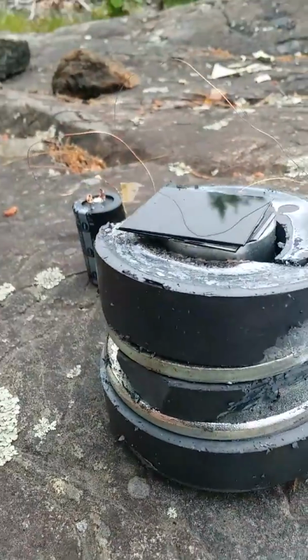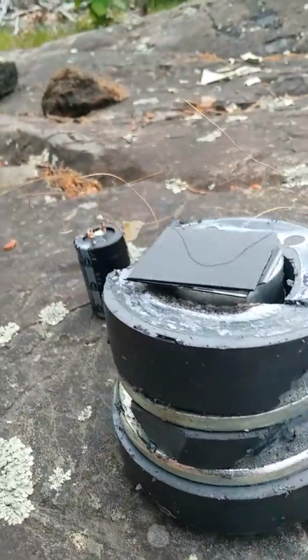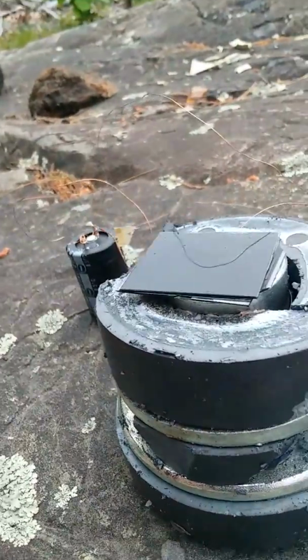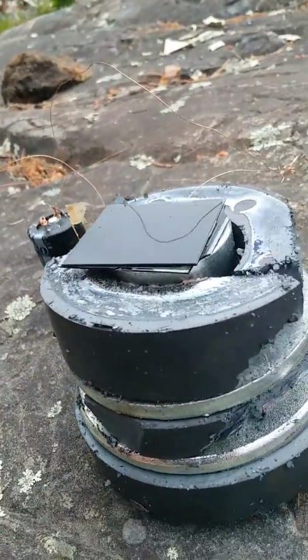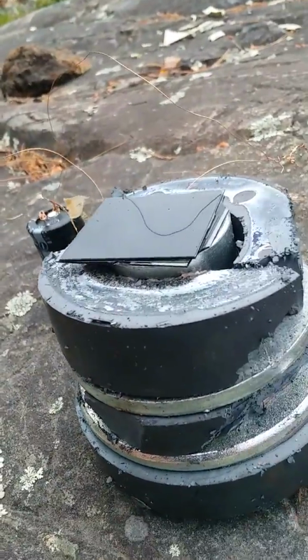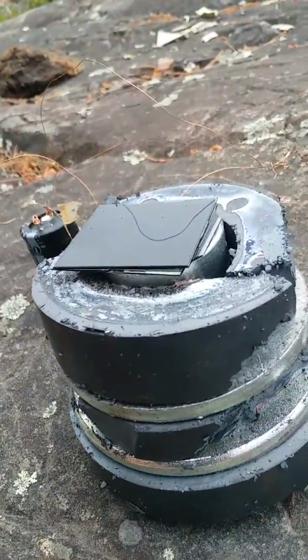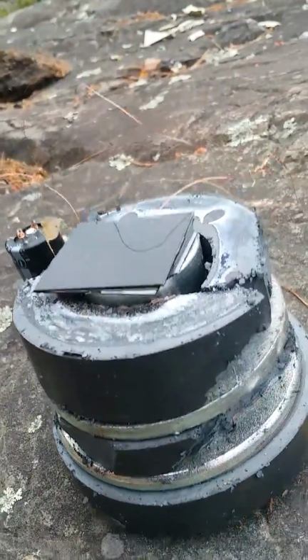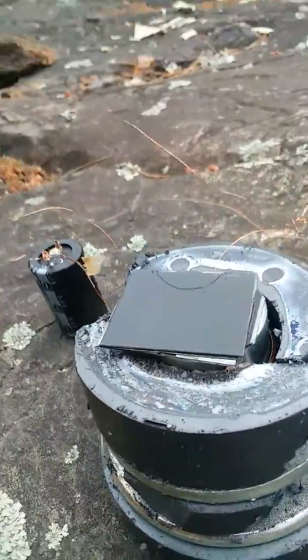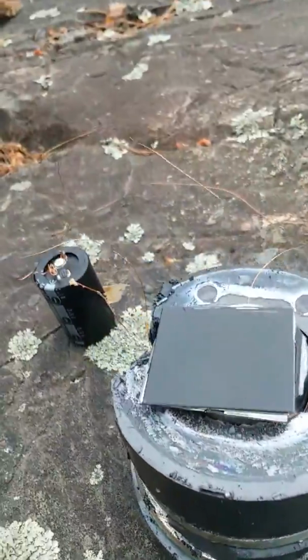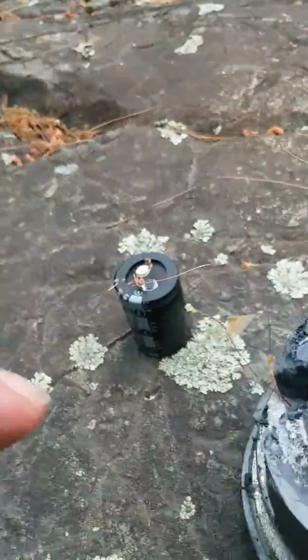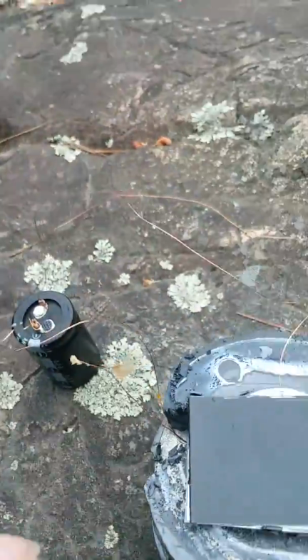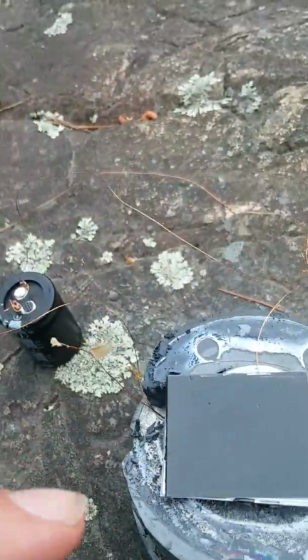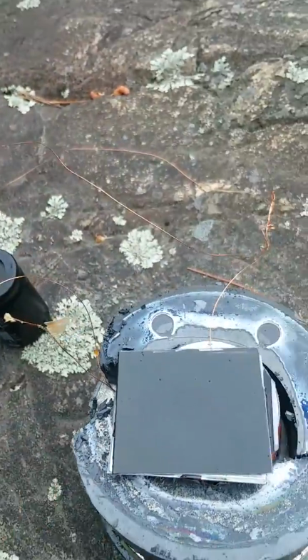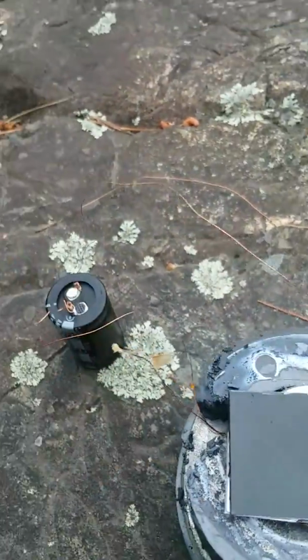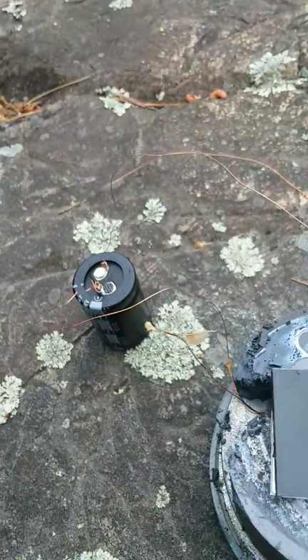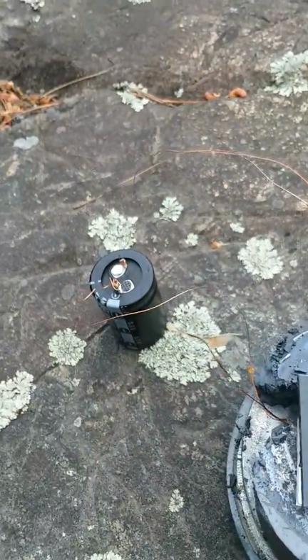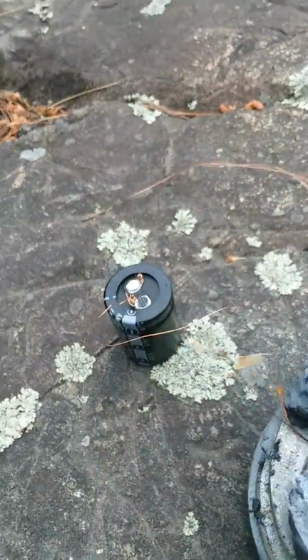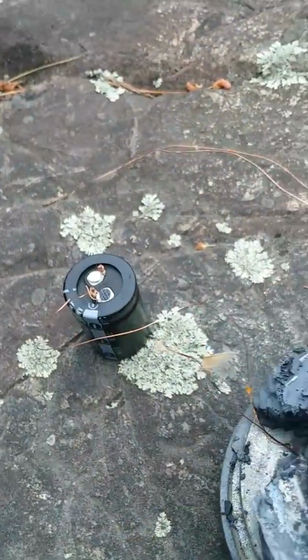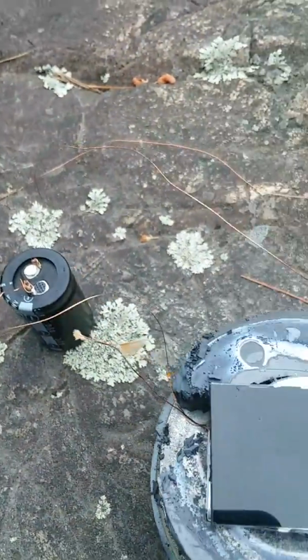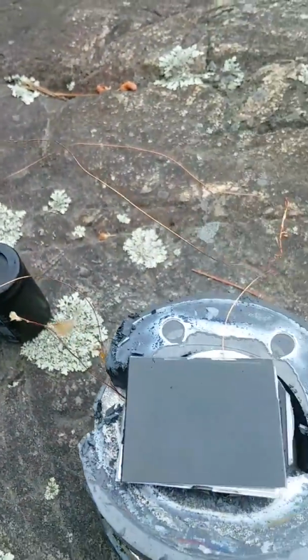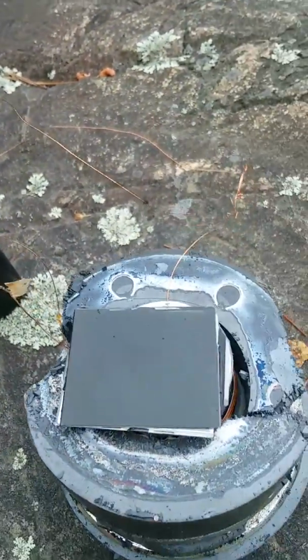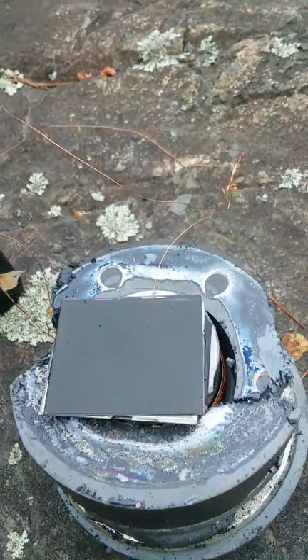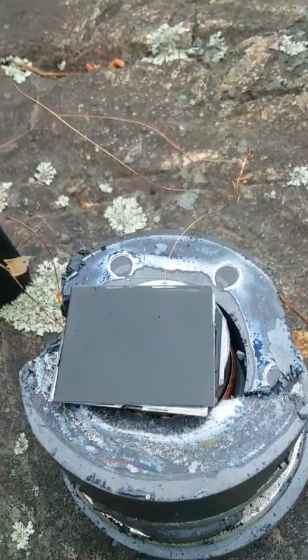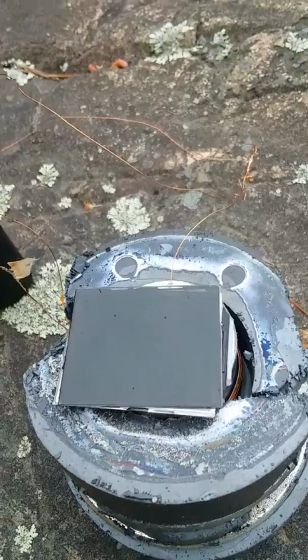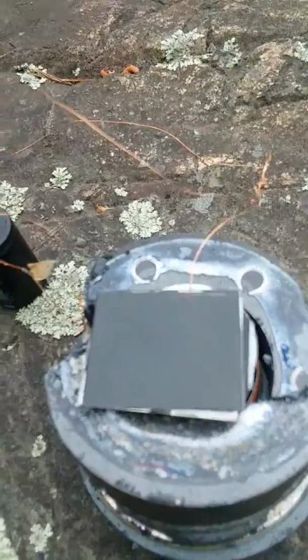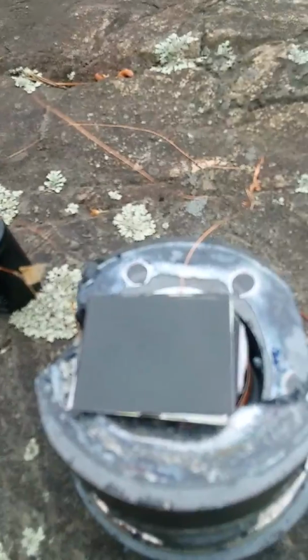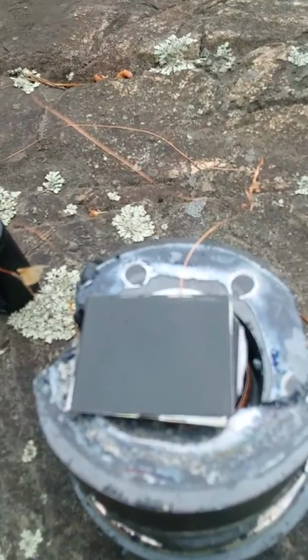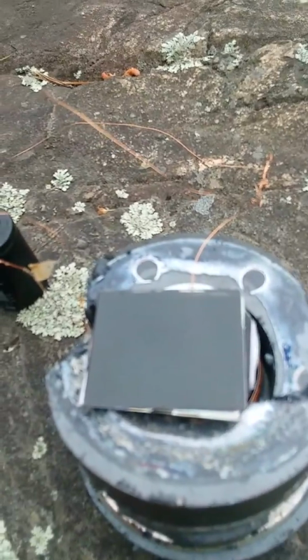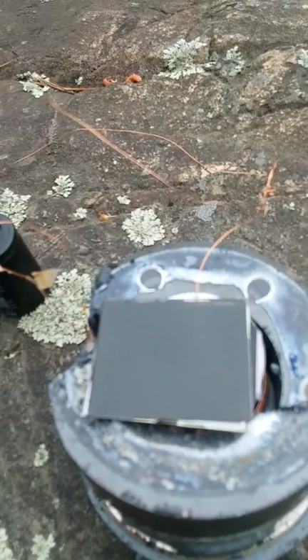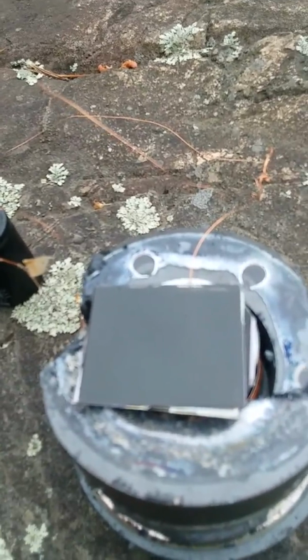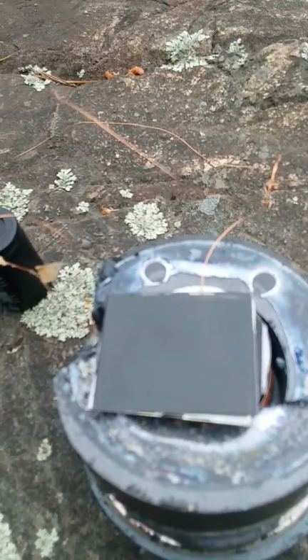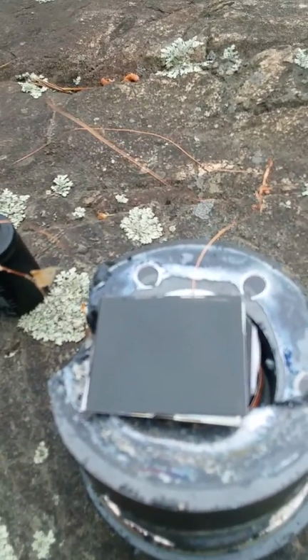This is how the device looks in its finished form. The wire is taking the current to the capacitor and charging it. We're now just waiting for a multimeter so I can take readings on the machine.